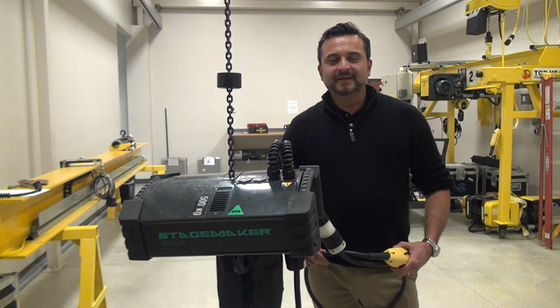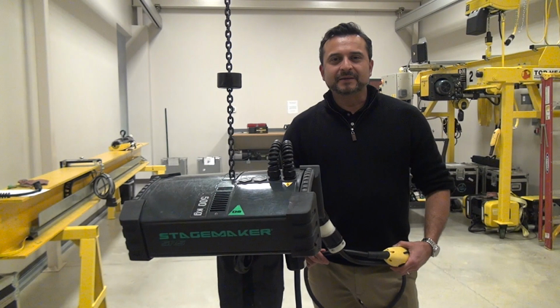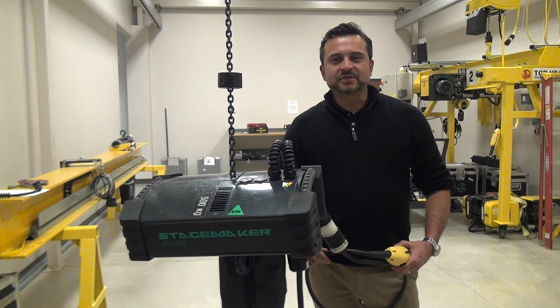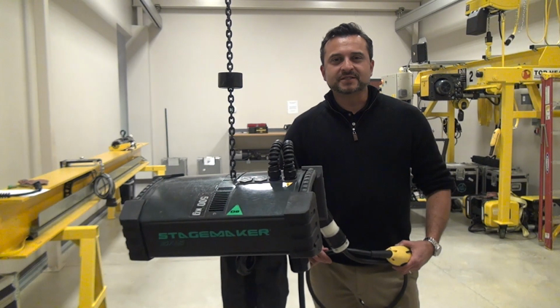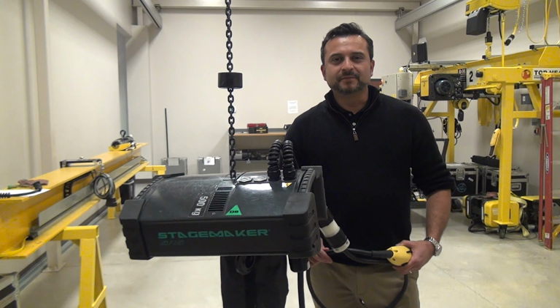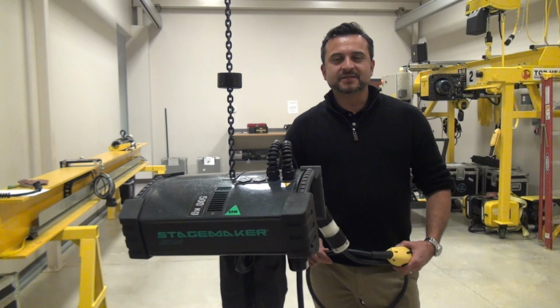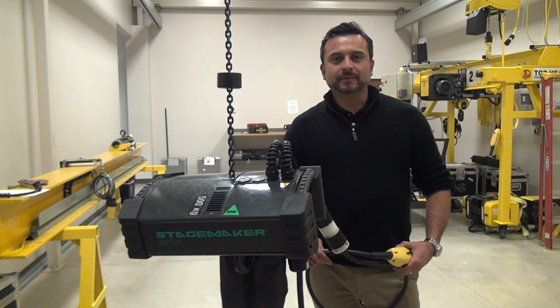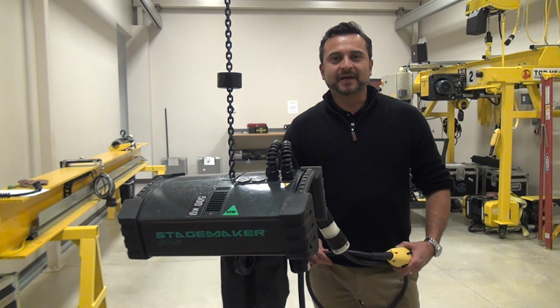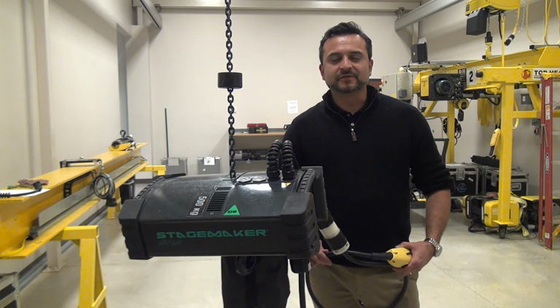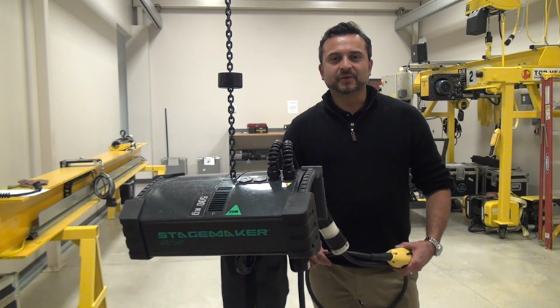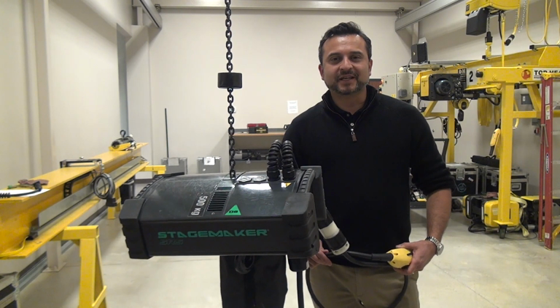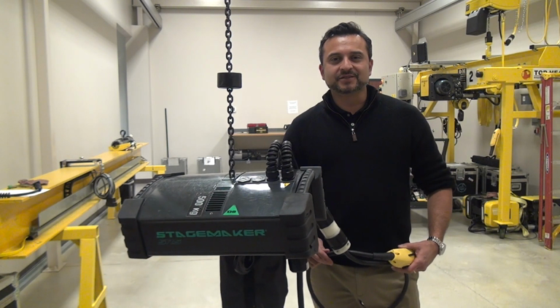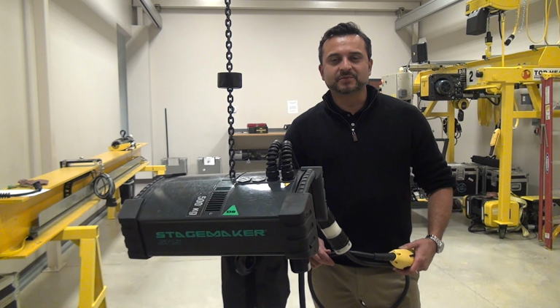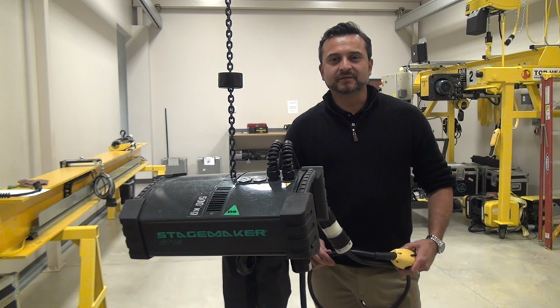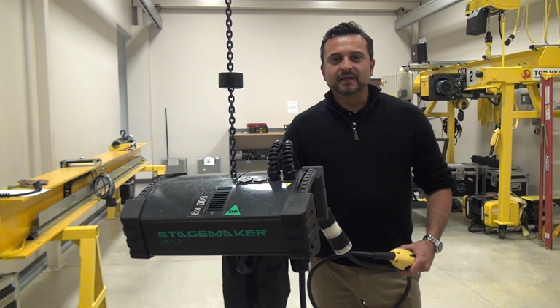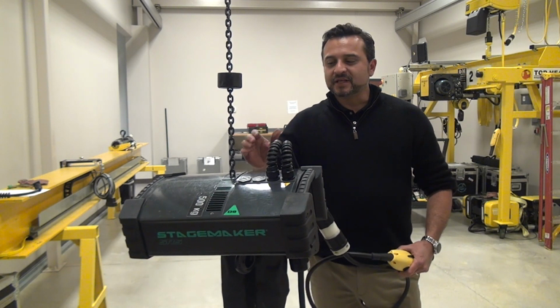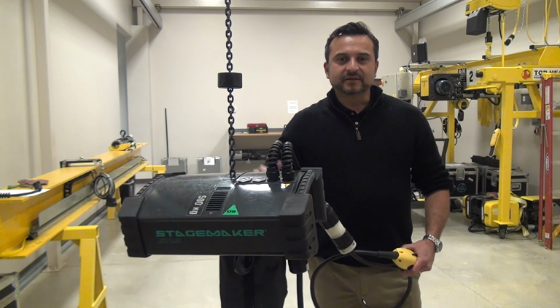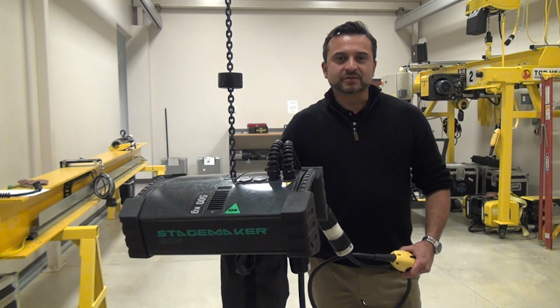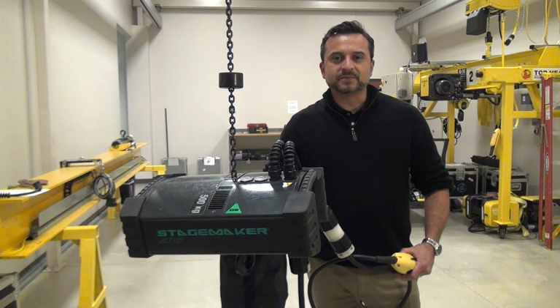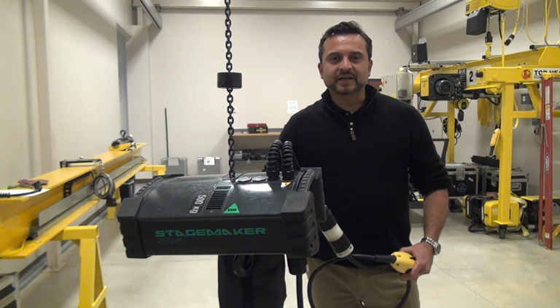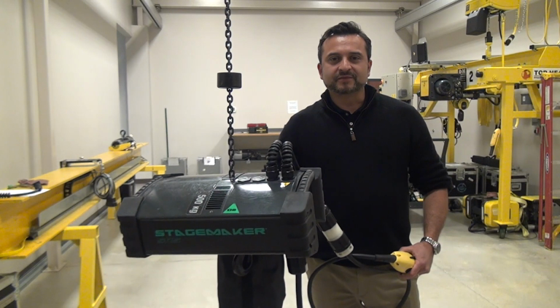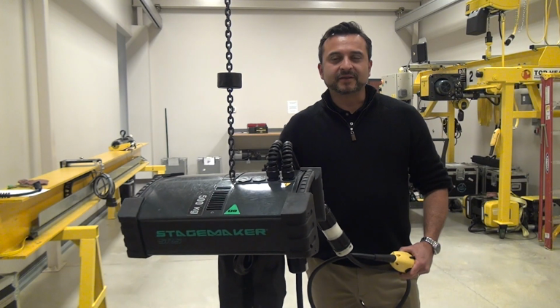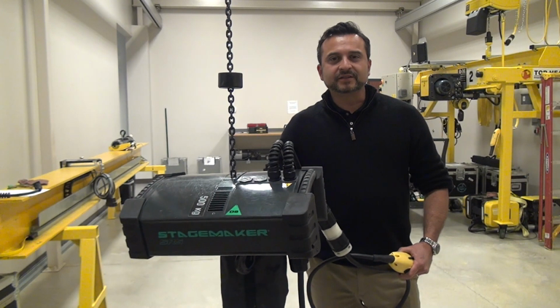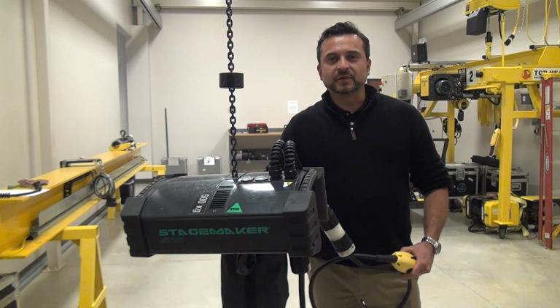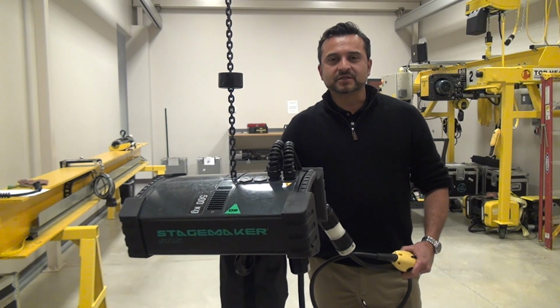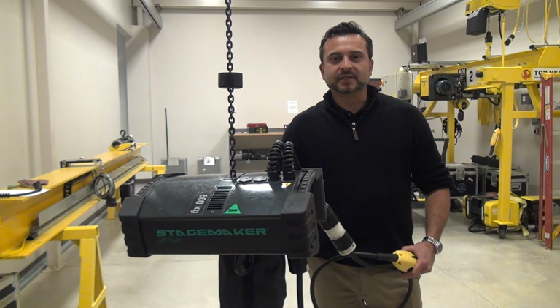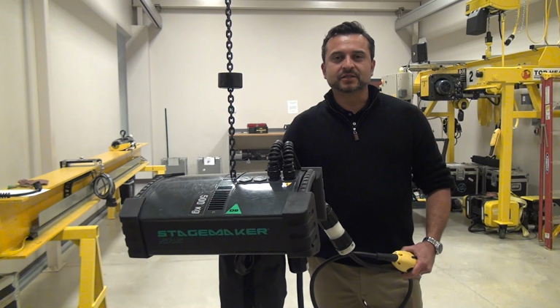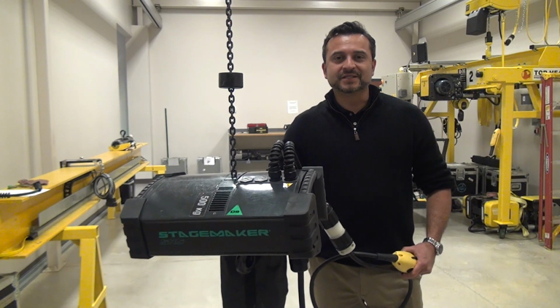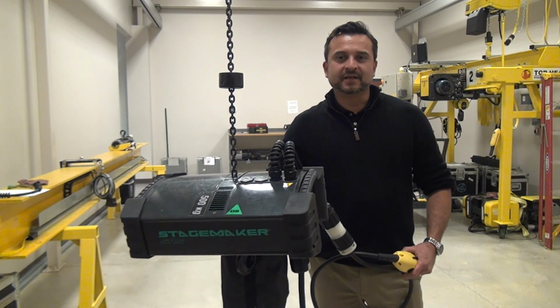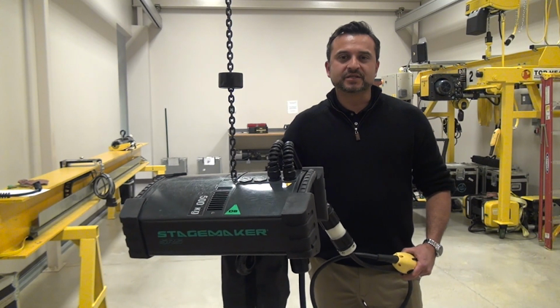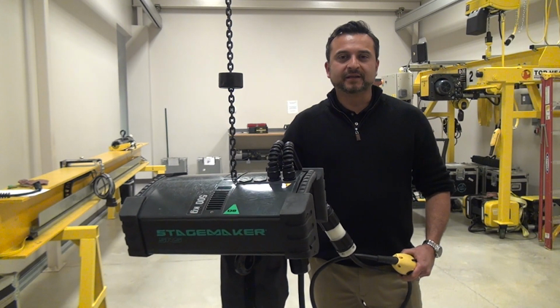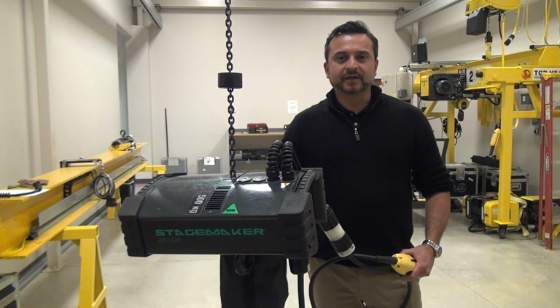Hi, my name is Jay Sid, Business Development Manager for US and Canada StageMaker. I'm standing here next to the StageMaker SR5 and I'd like to show you how simple it is to set and adjust the magnetic pucks.